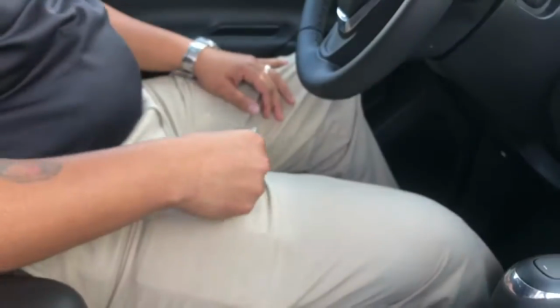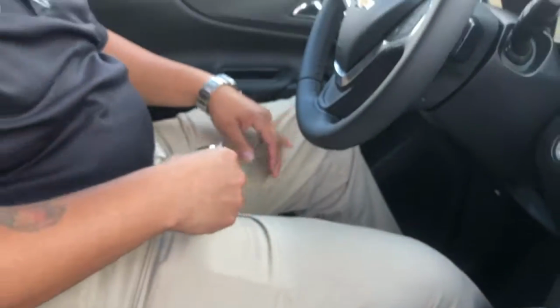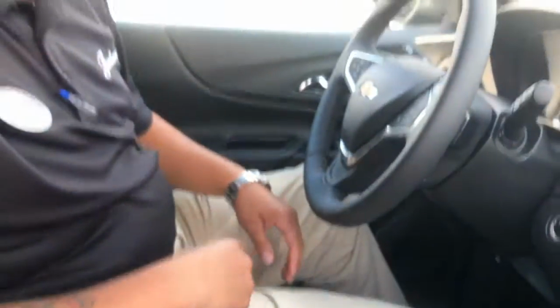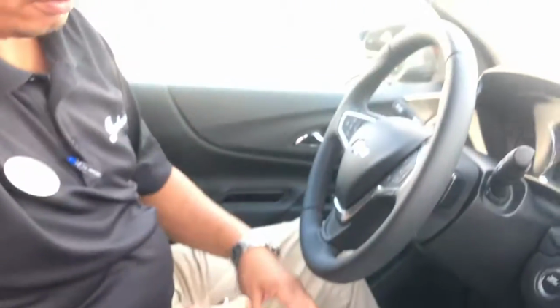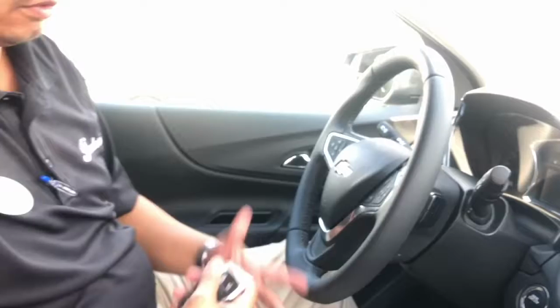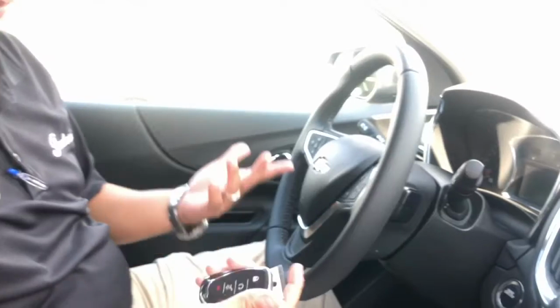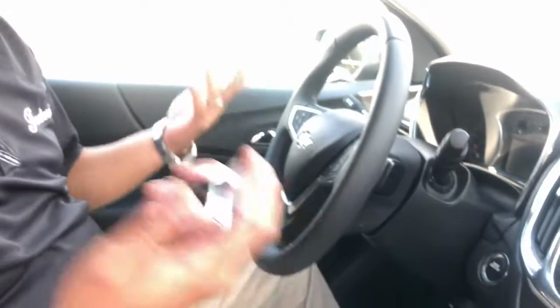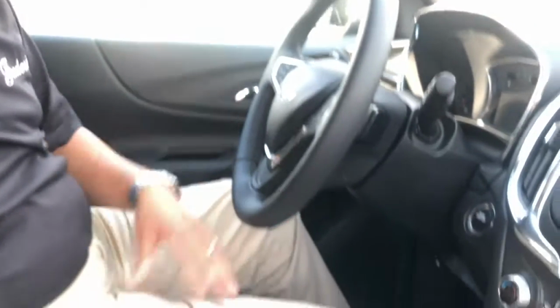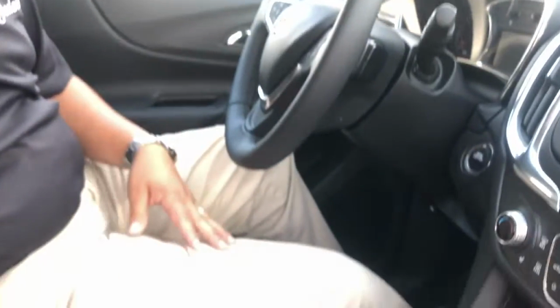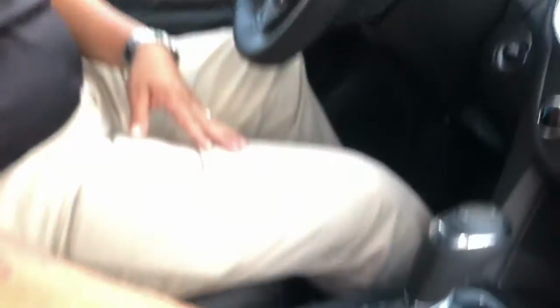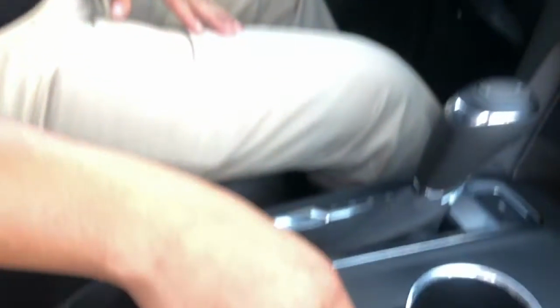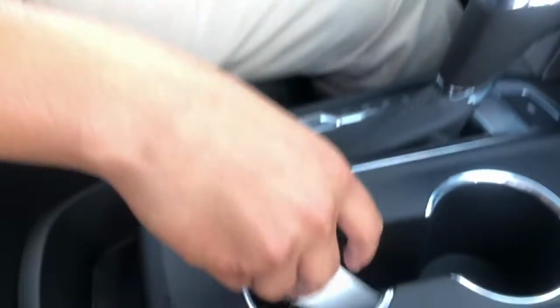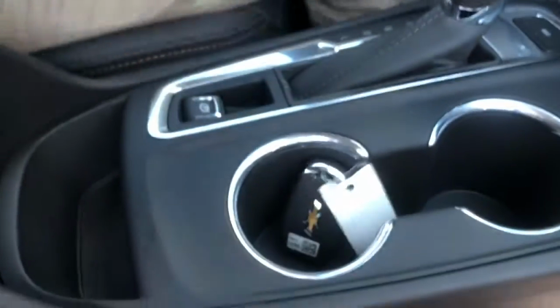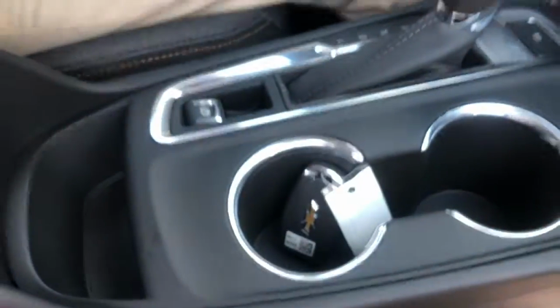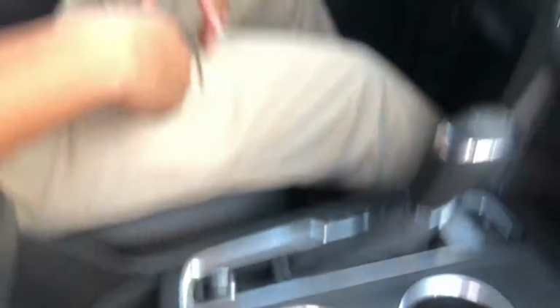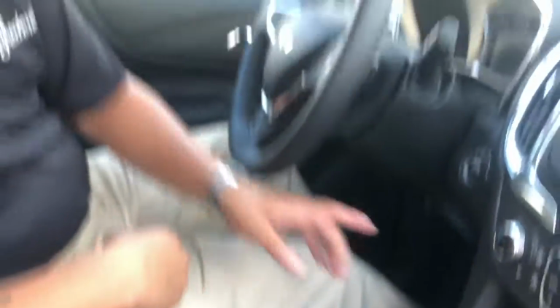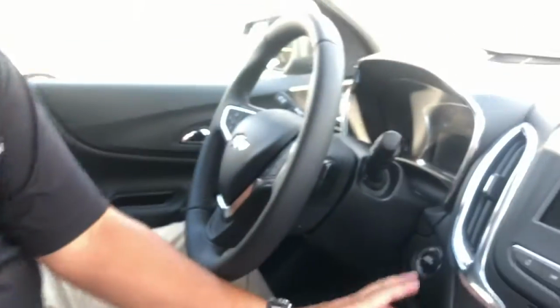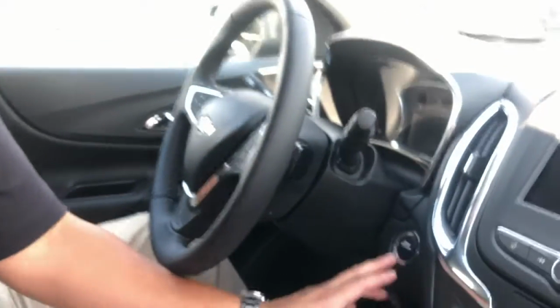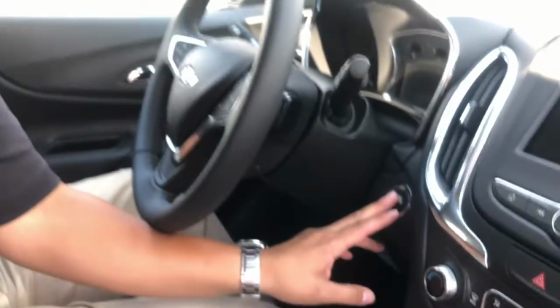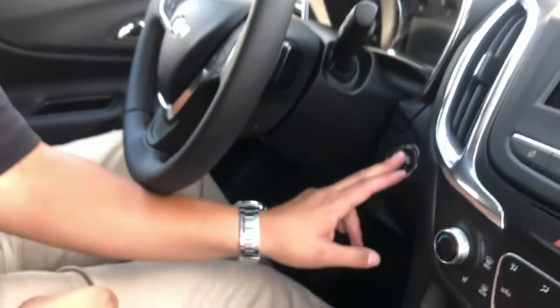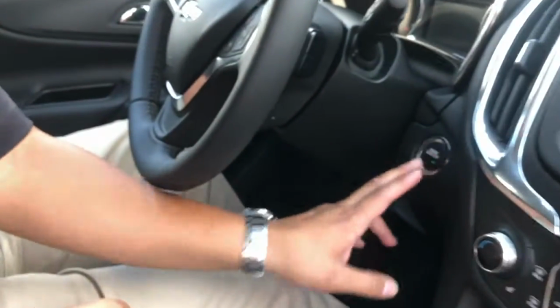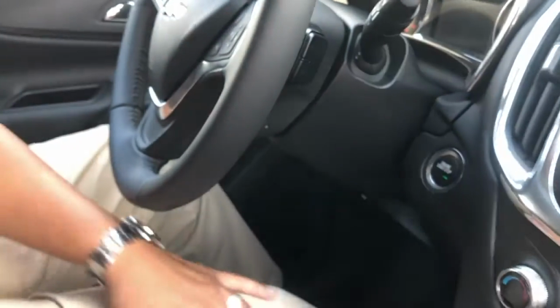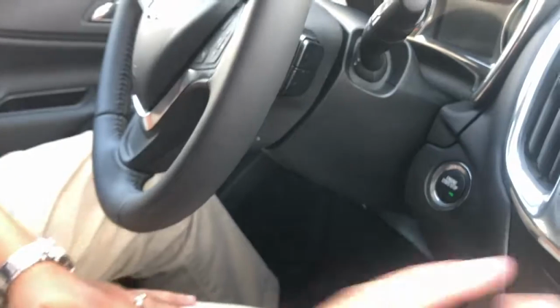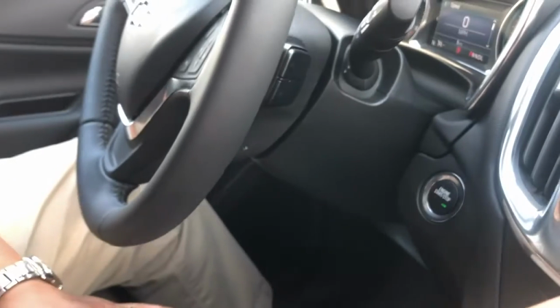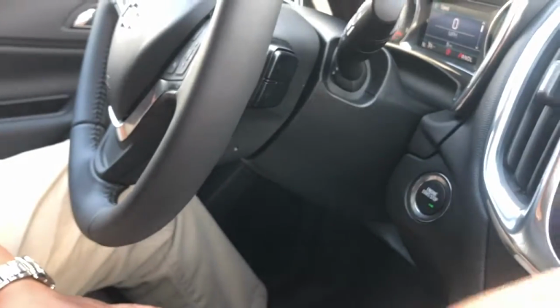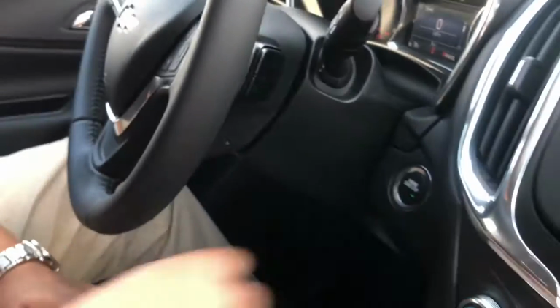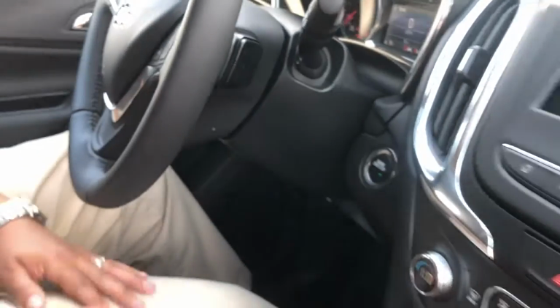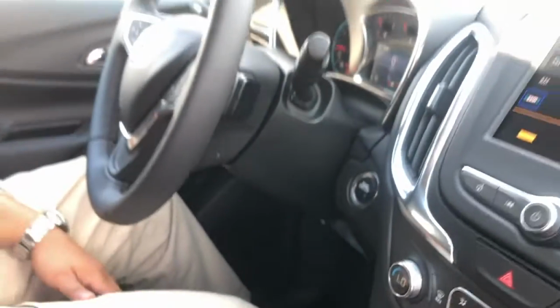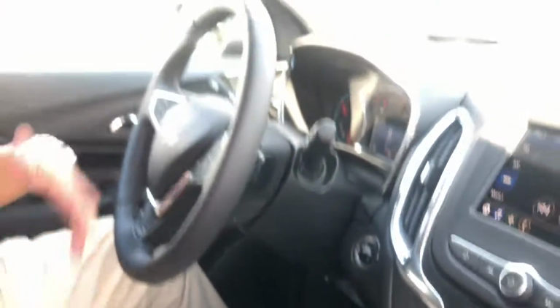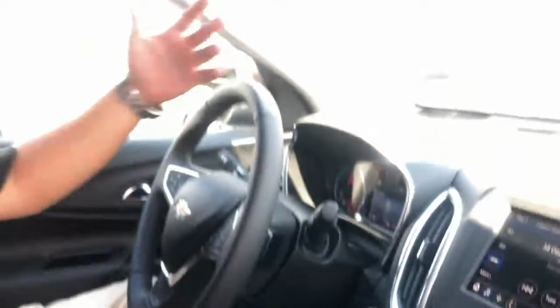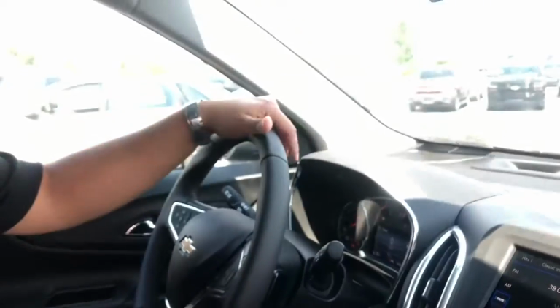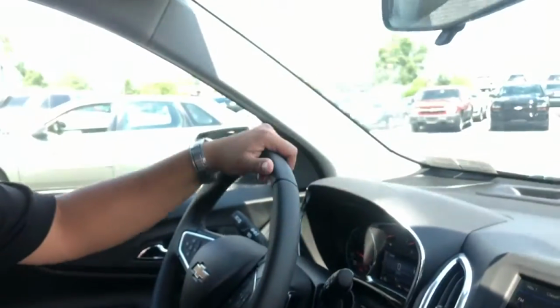Once you're in the vehicle, simply put the key fob away, put on the brake, and just hit the push button ignition. And that's it — the rest of your car is on.